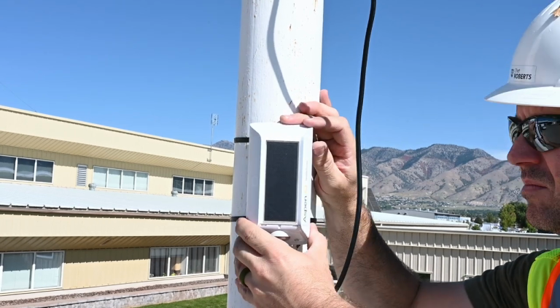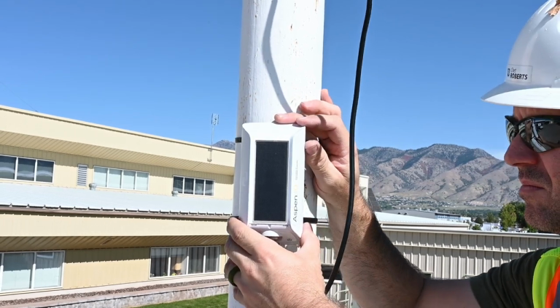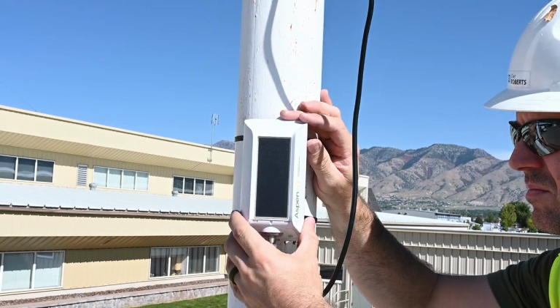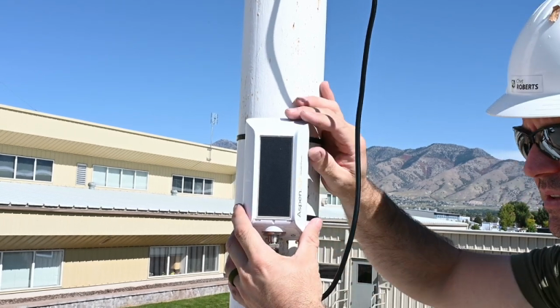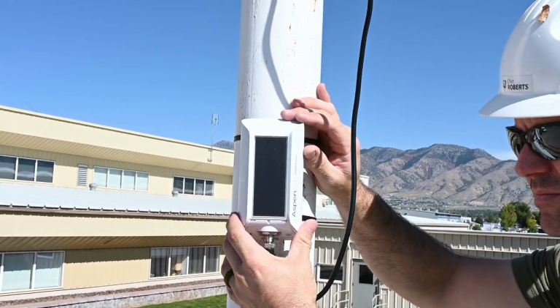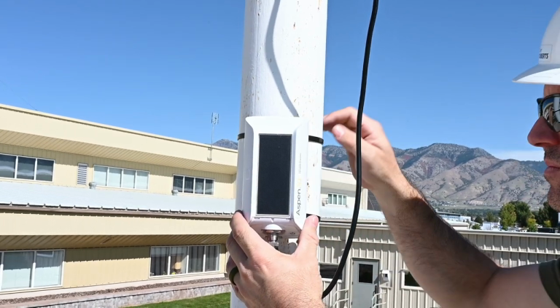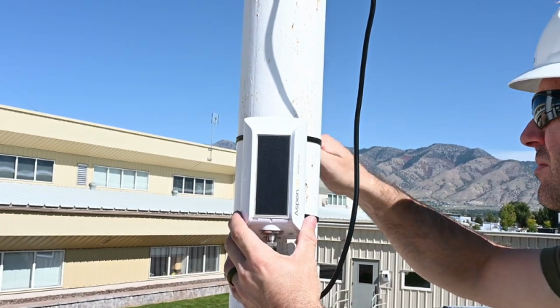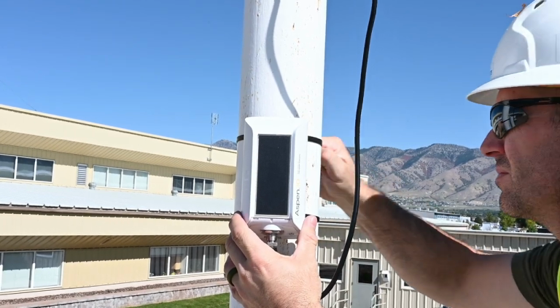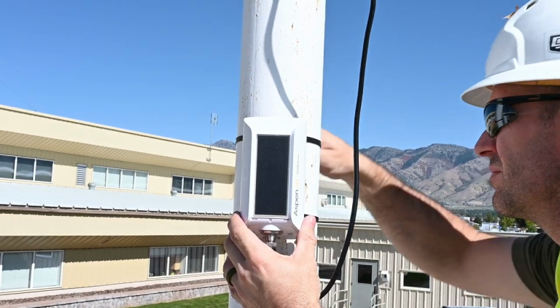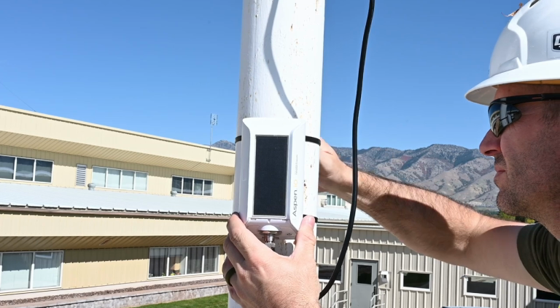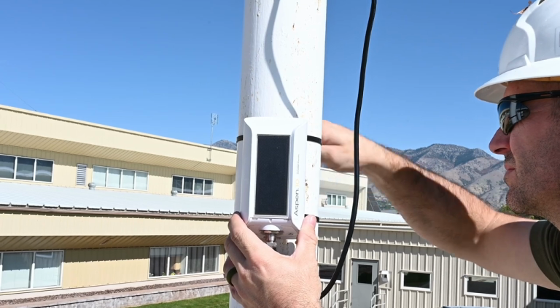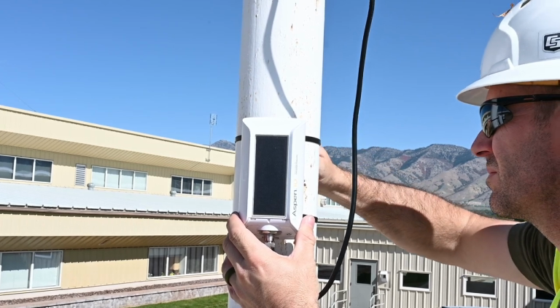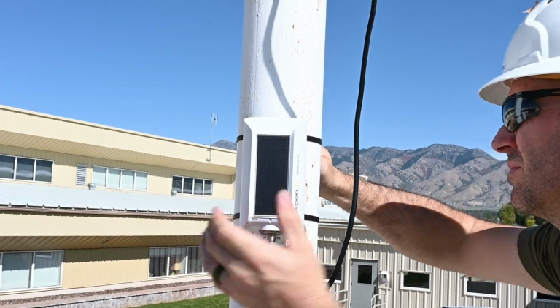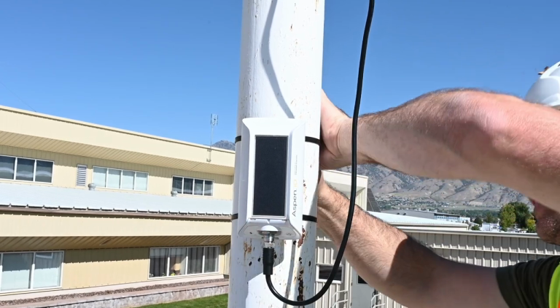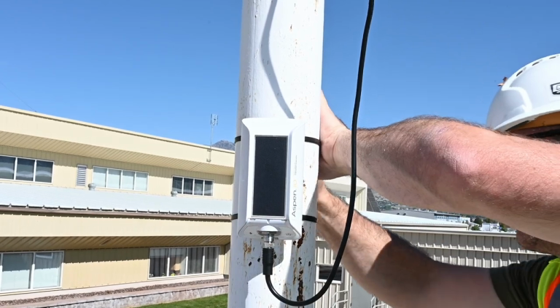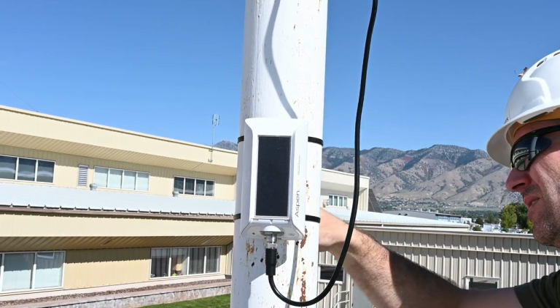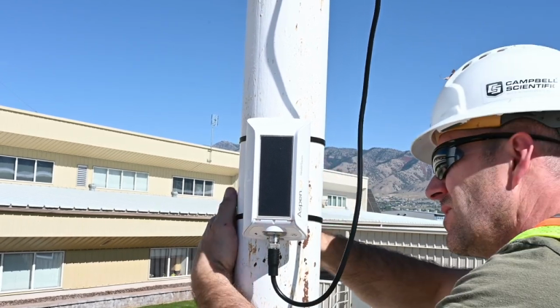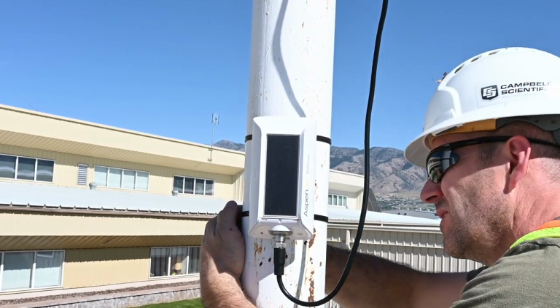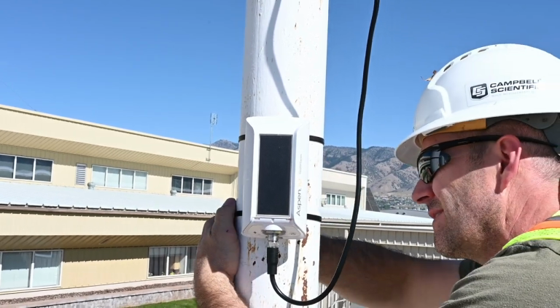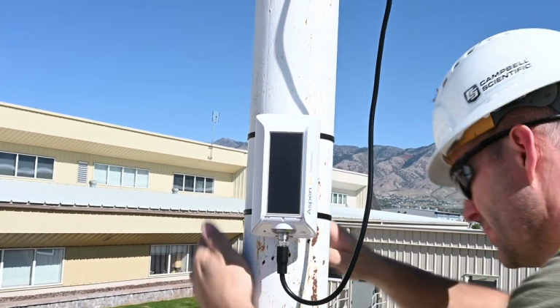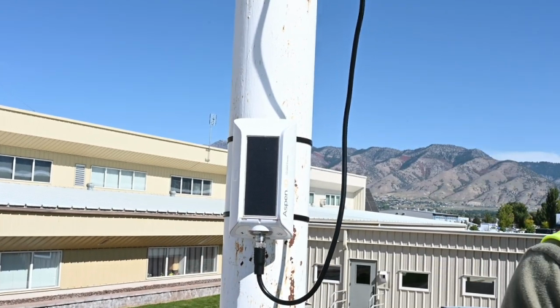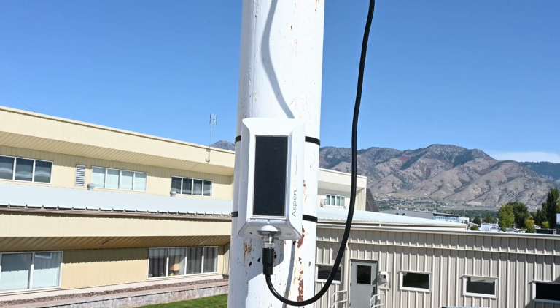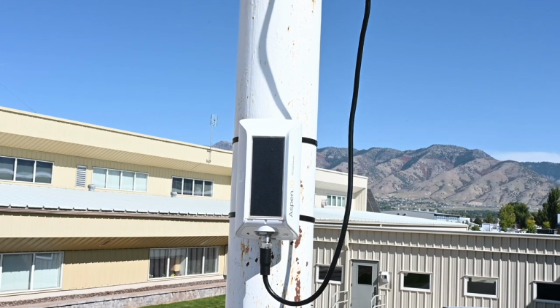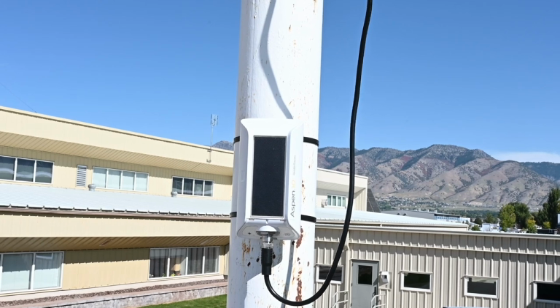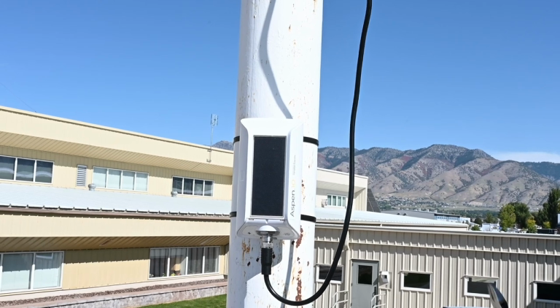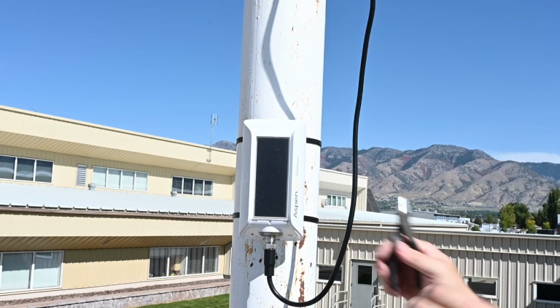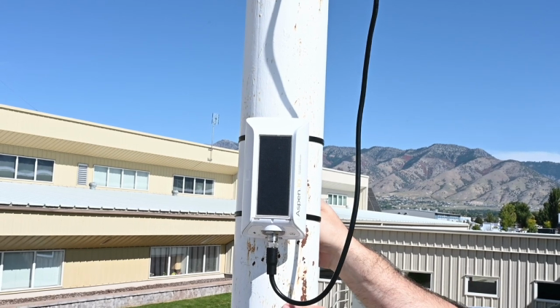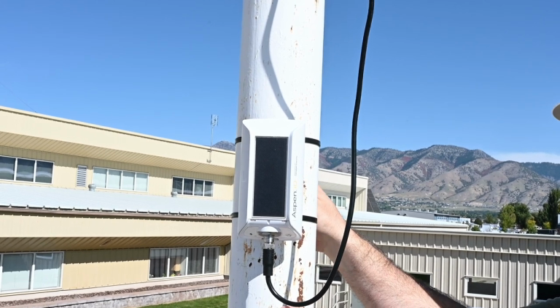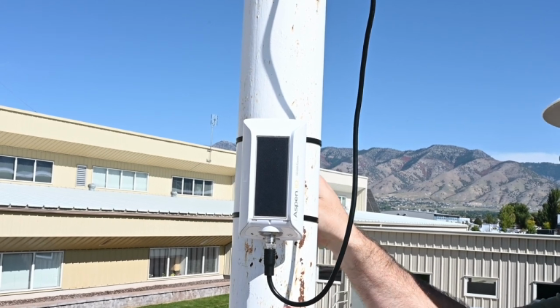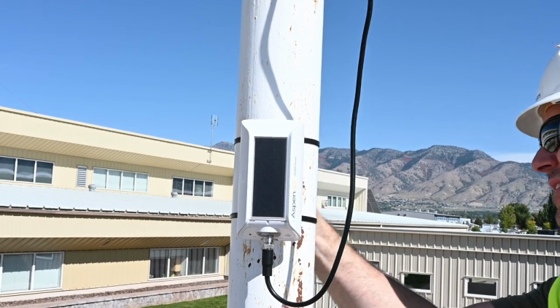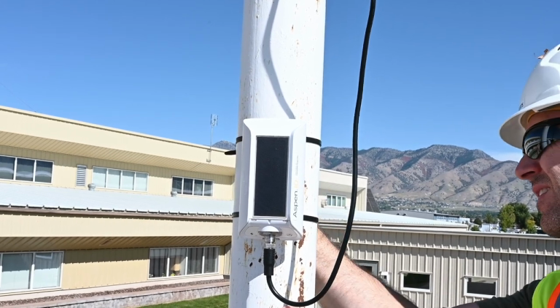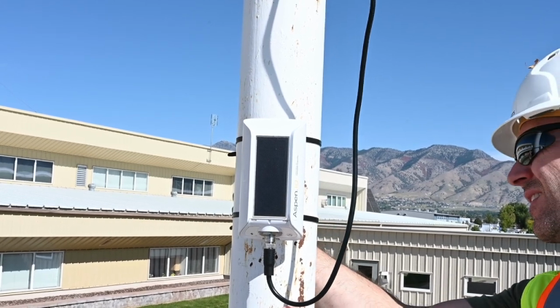Face the Aspen 10 to receive the most sunlight possible. In this case, I will point the Aspen 10 to 237 degrees. See the Getting Started Guide for position angles and when to use the Aspen 10 spacer.